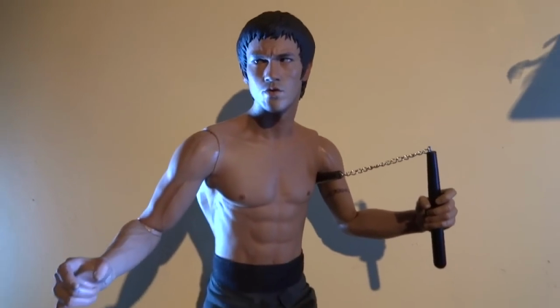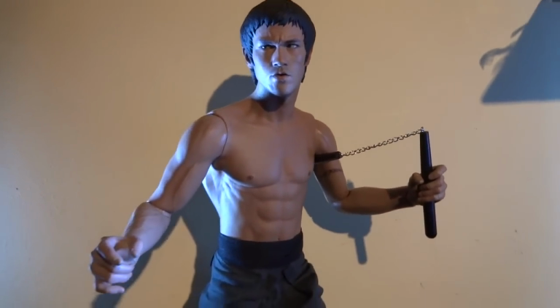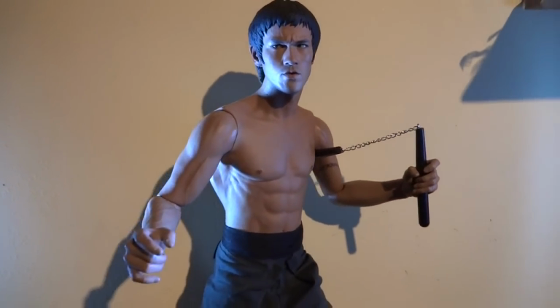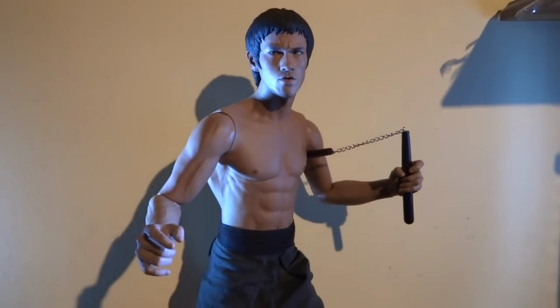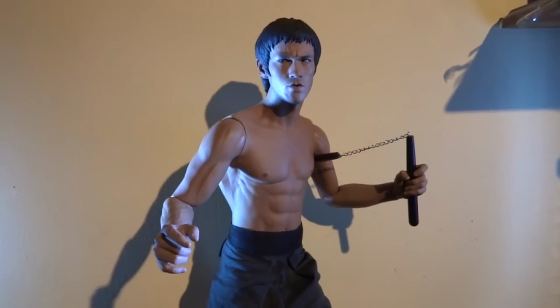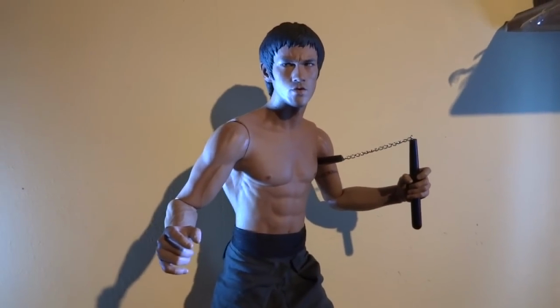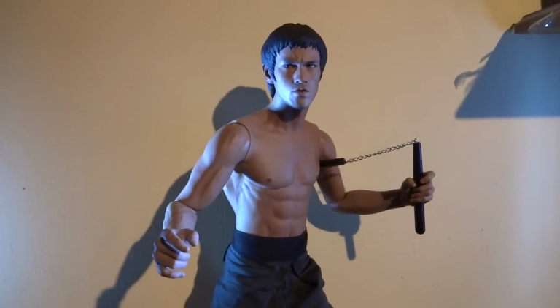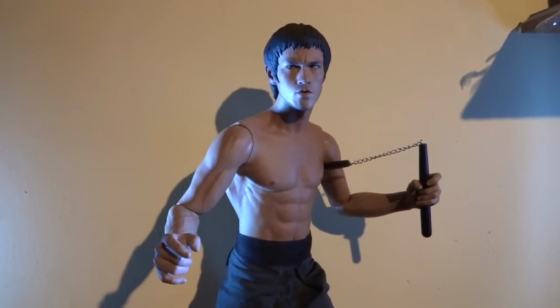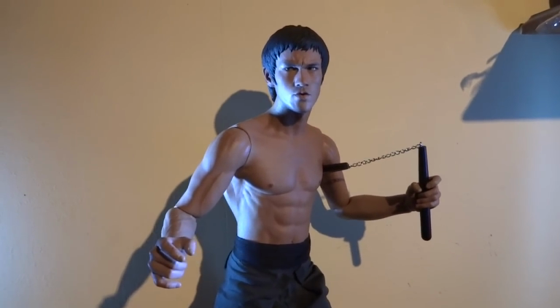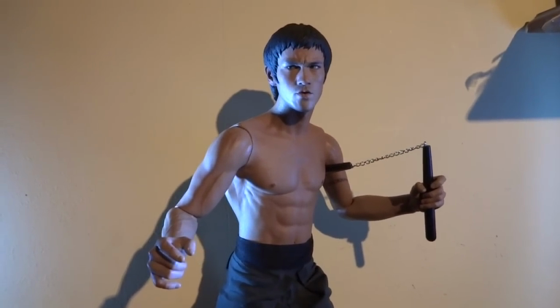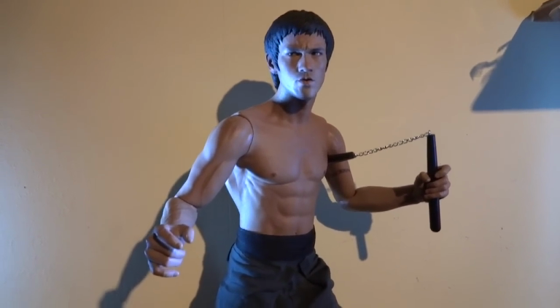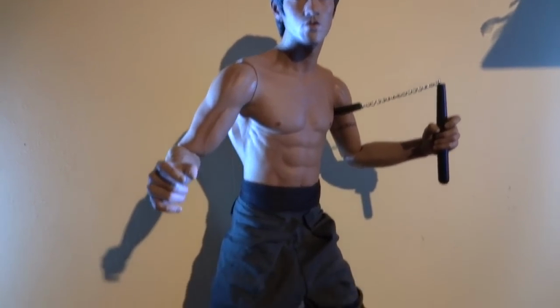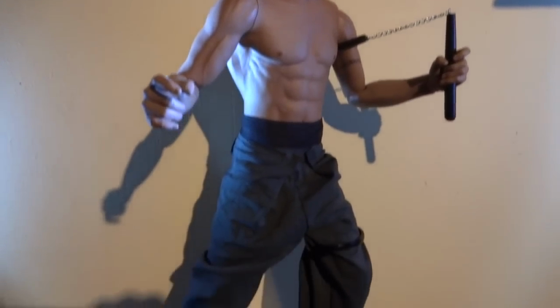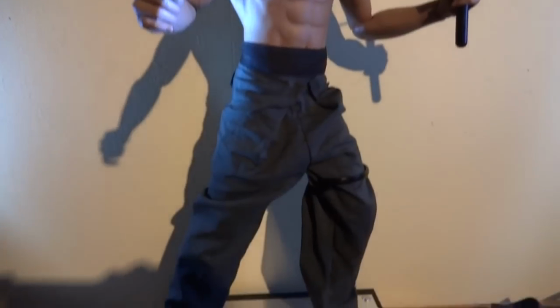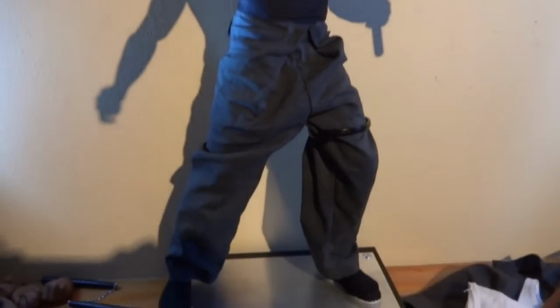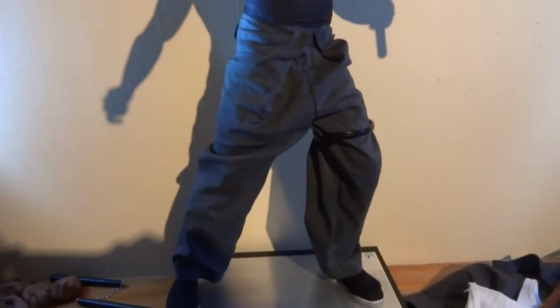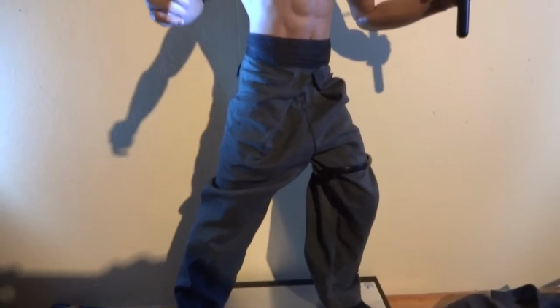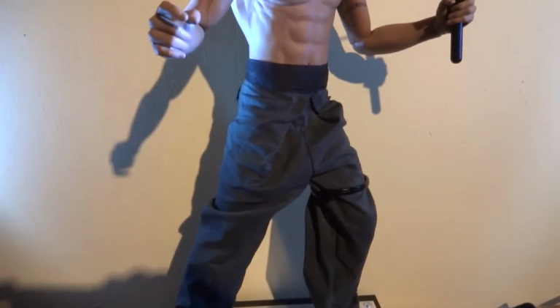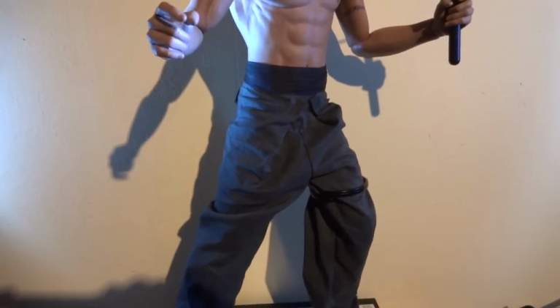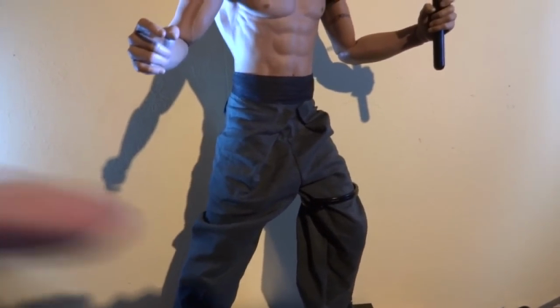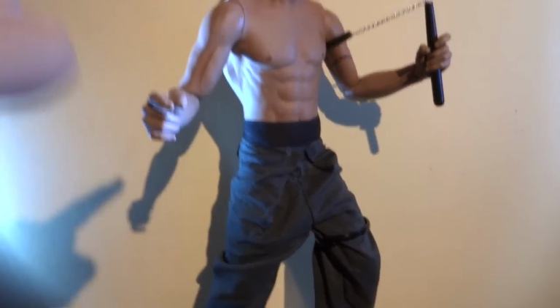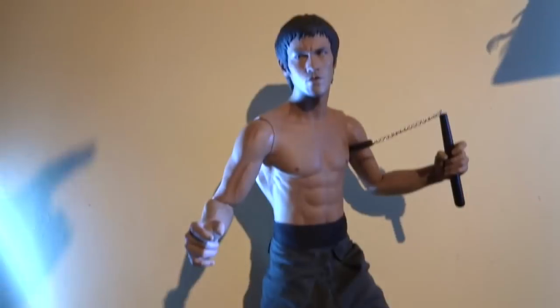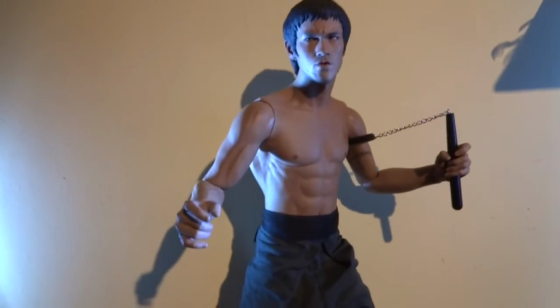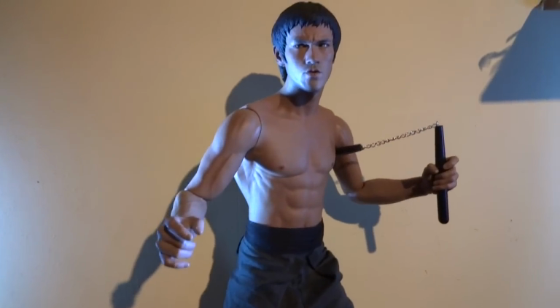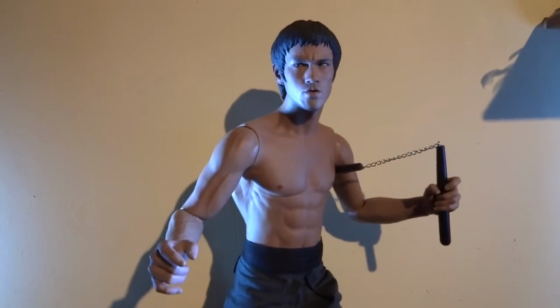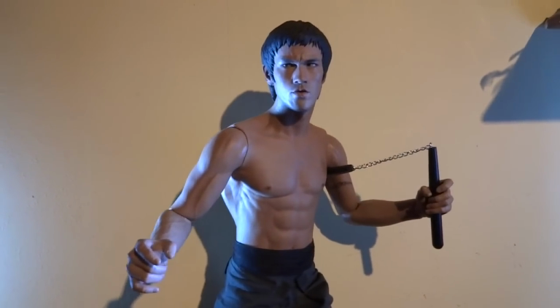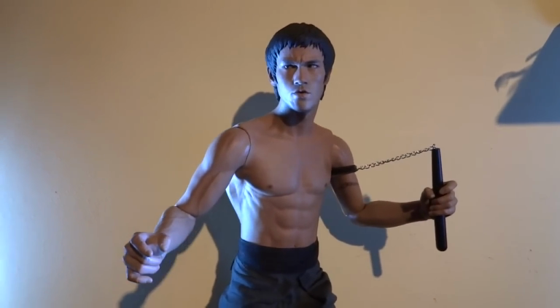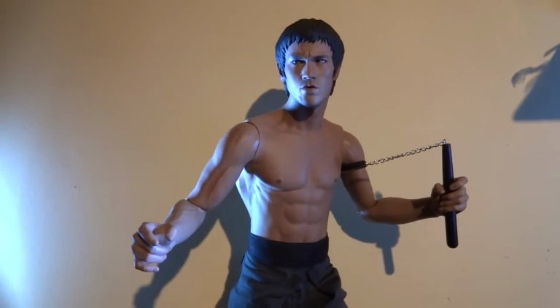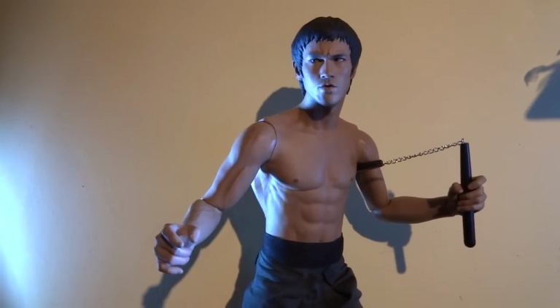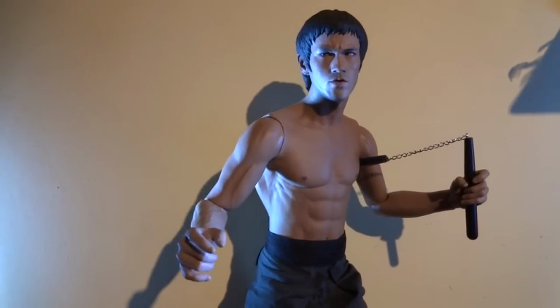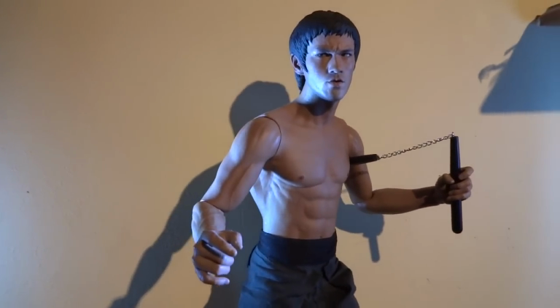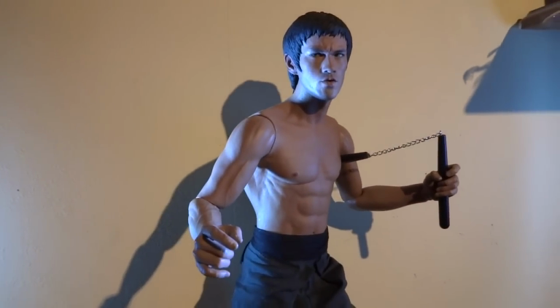Just amazing — the articulation is everything you want it to be. He can do the box splits, I could have him one leg completely up in the air. I mean, if you look at the showcase videos you can see him doing all the different kicks and stuff.